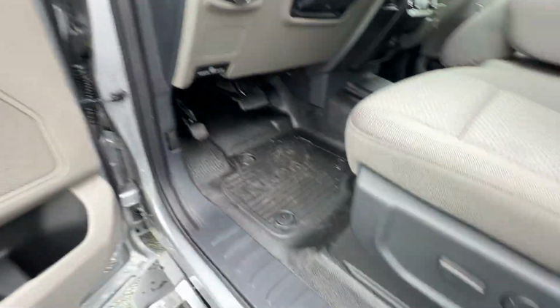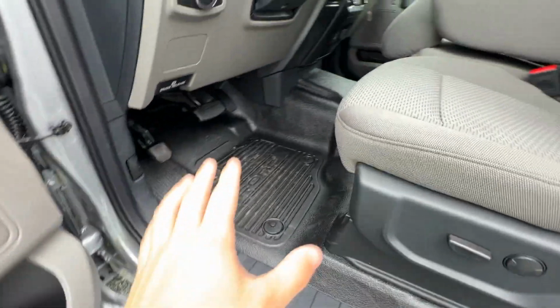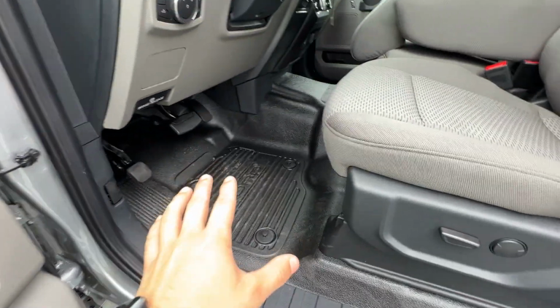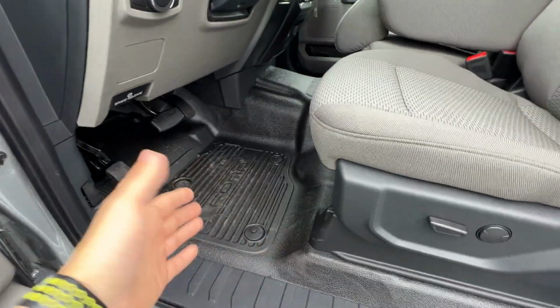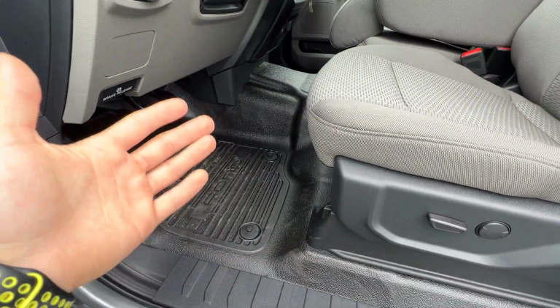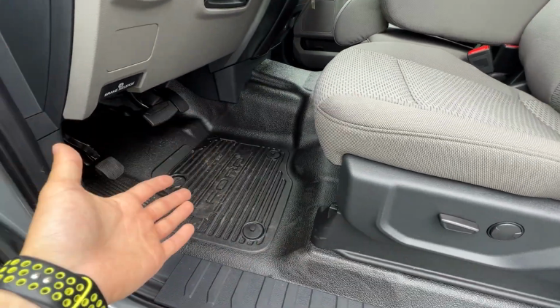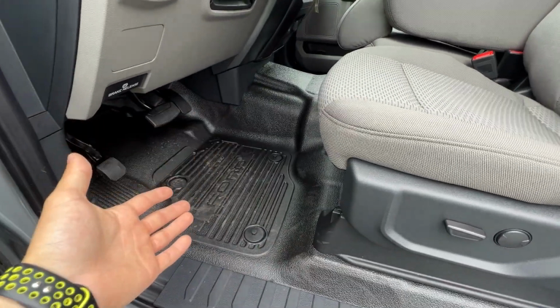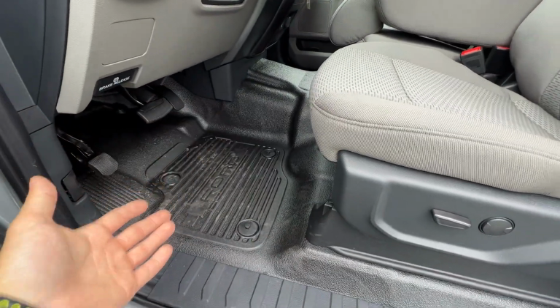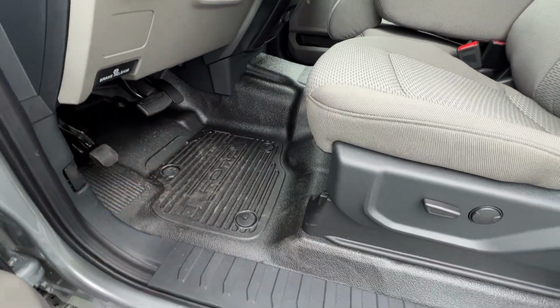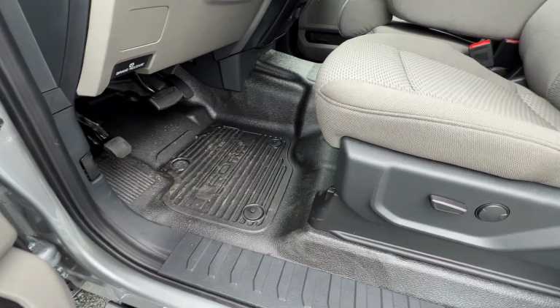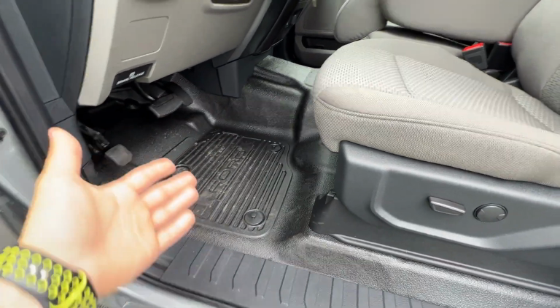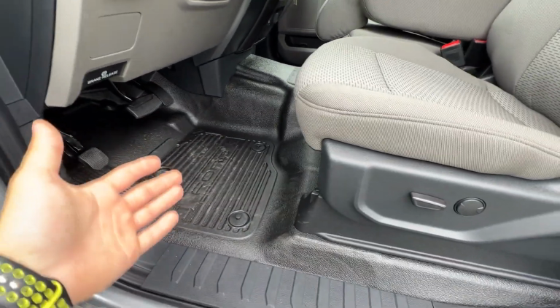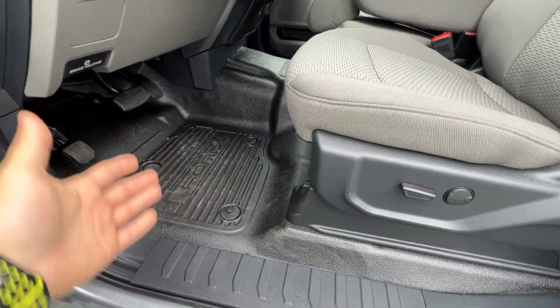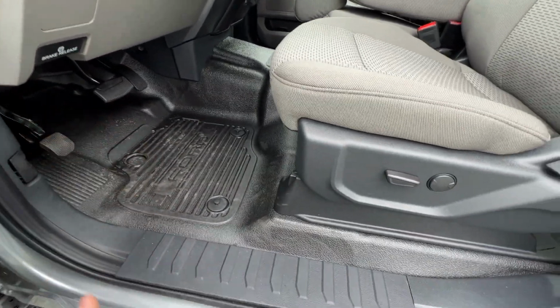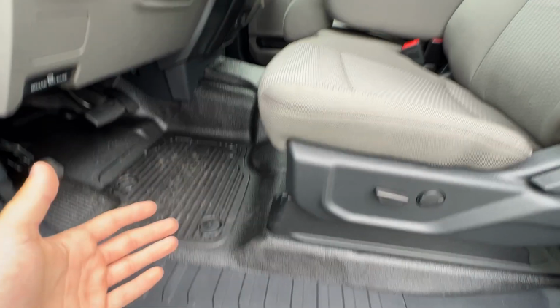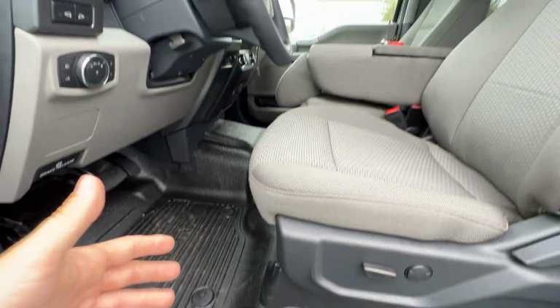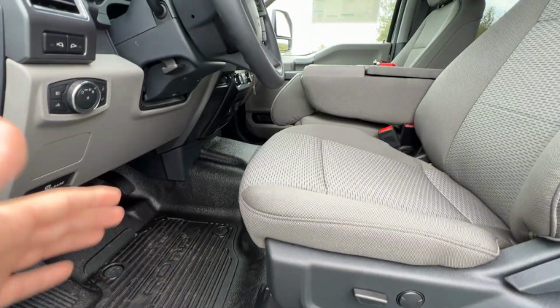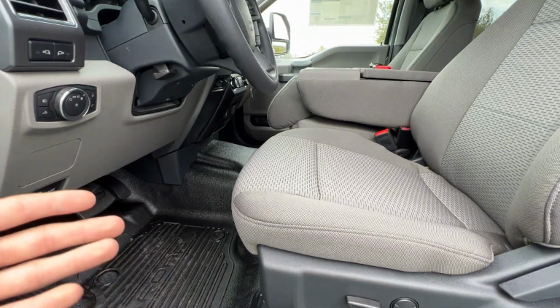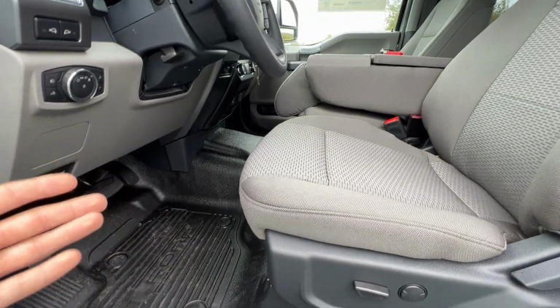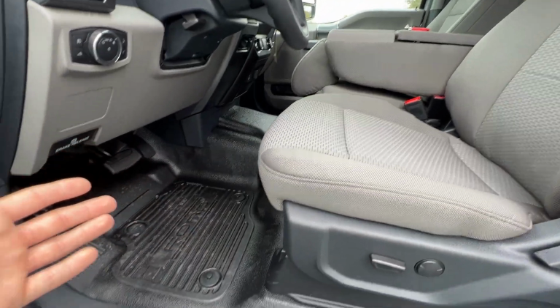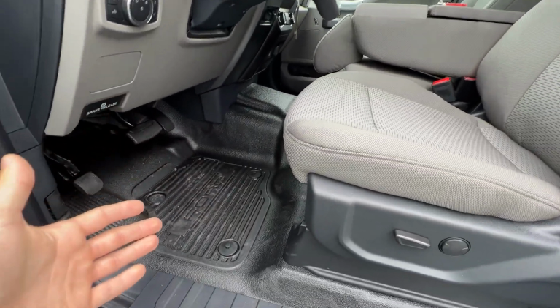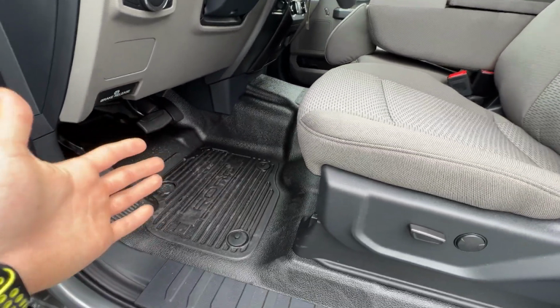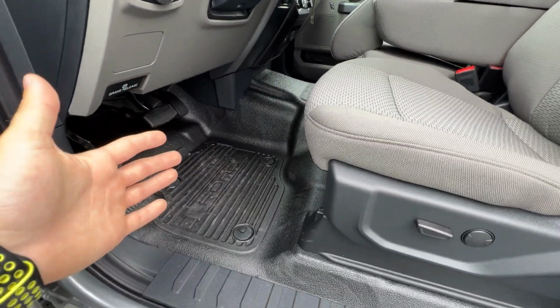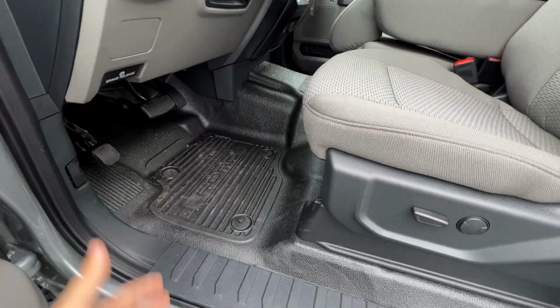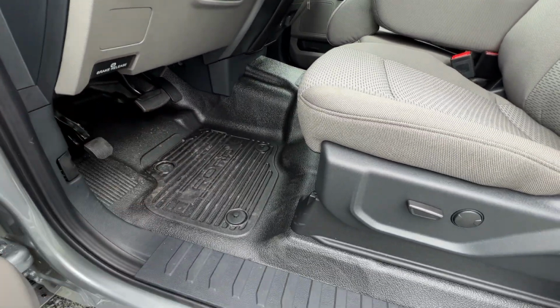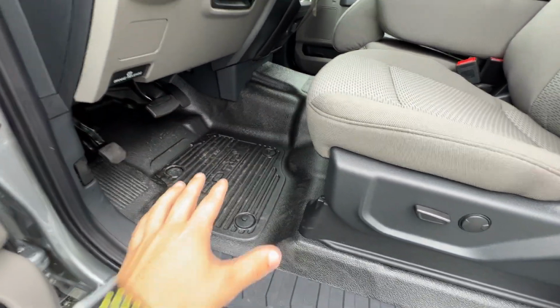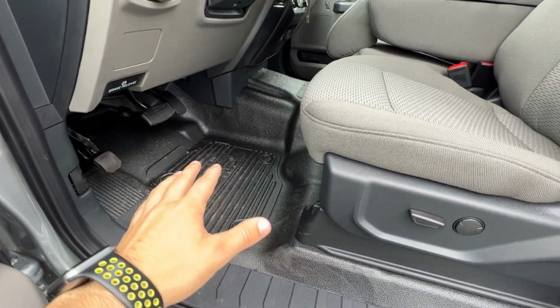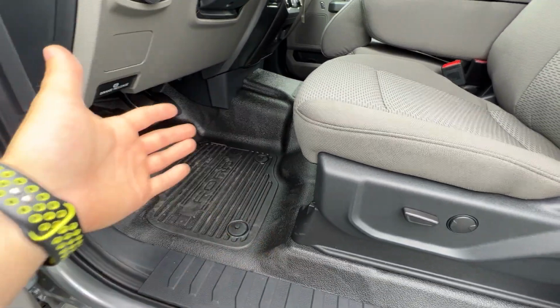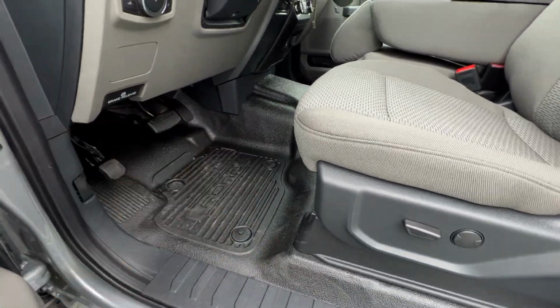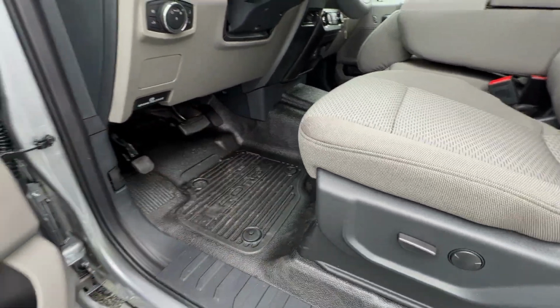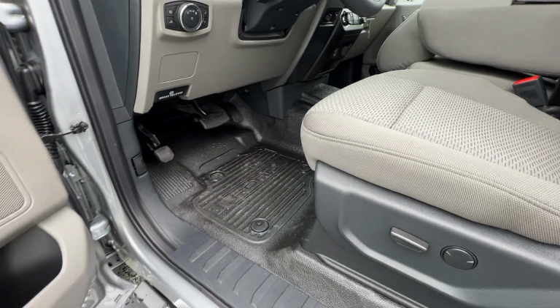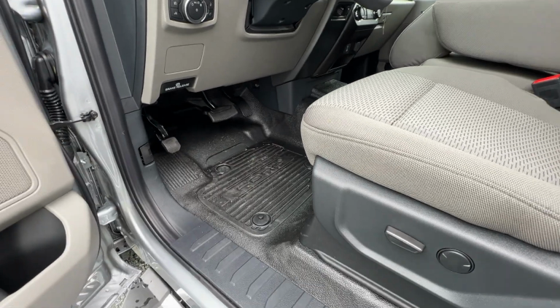The XLT does come standard with rubber flooring, which is another benefit over the XL — it's easy to clean and holds up well.